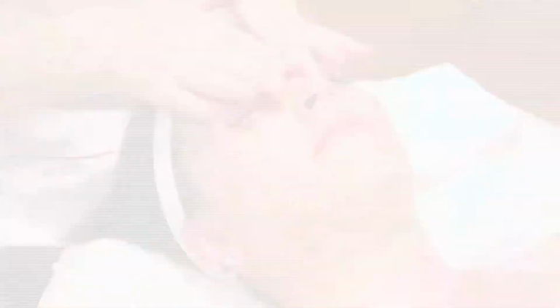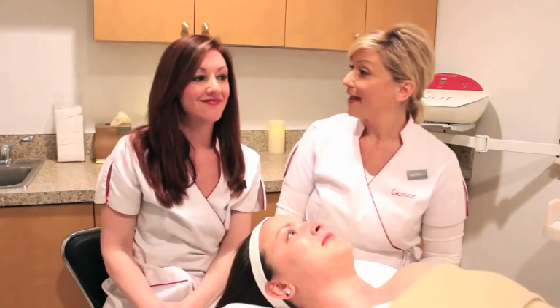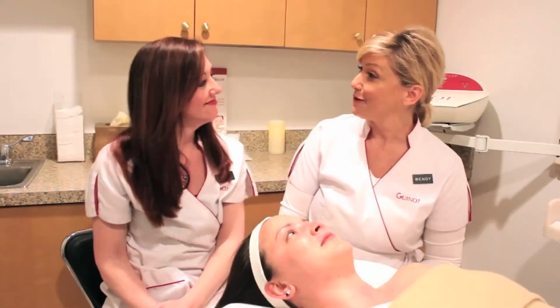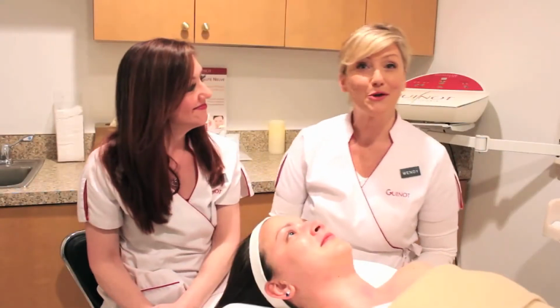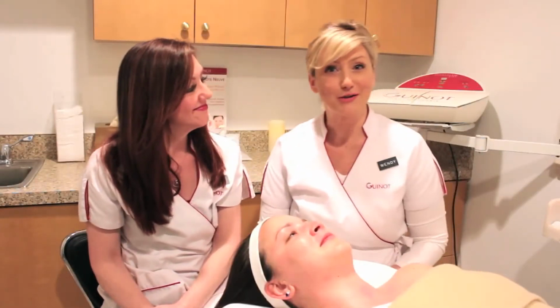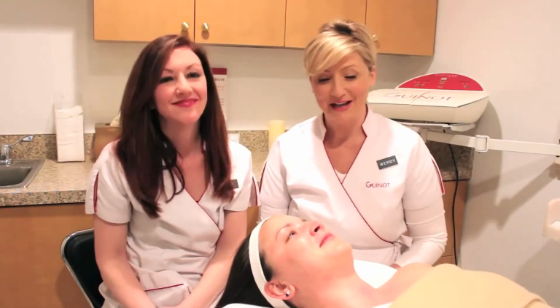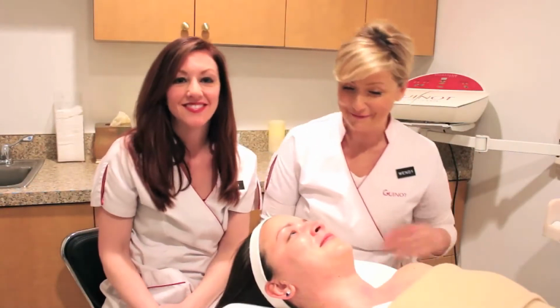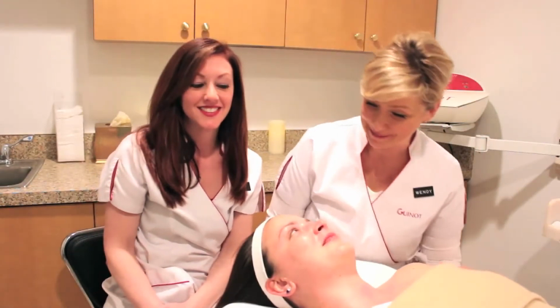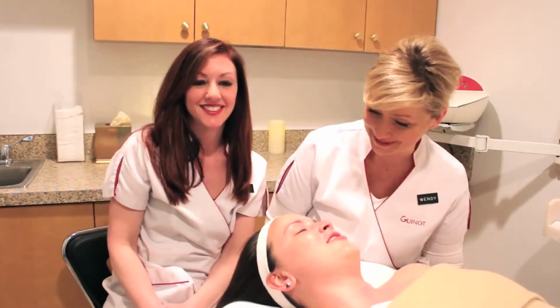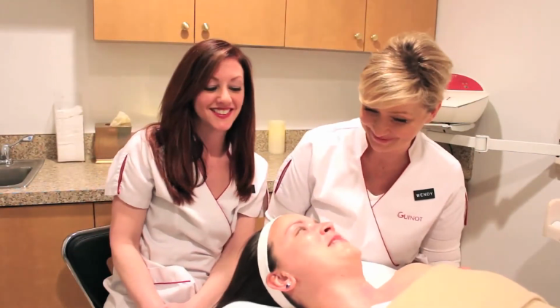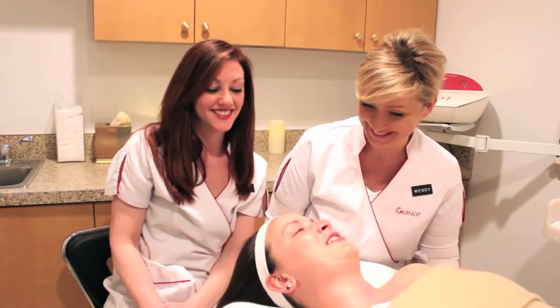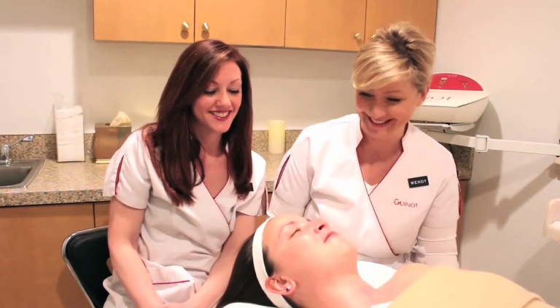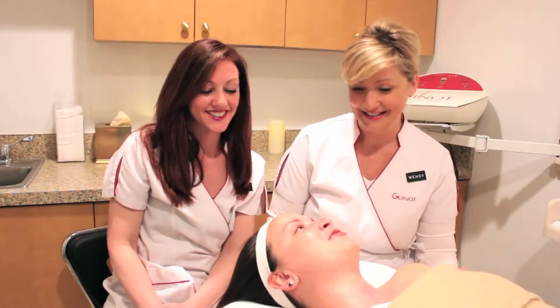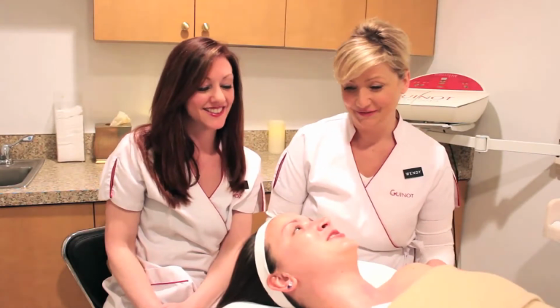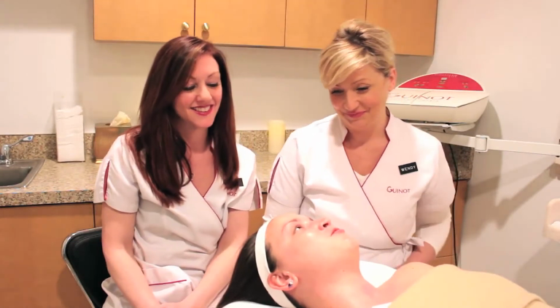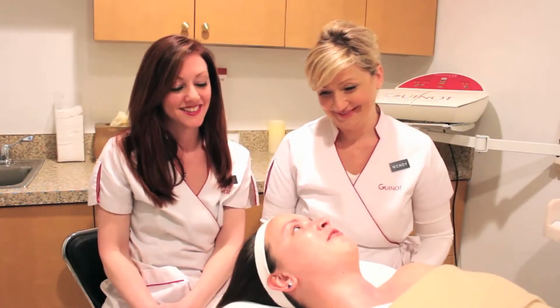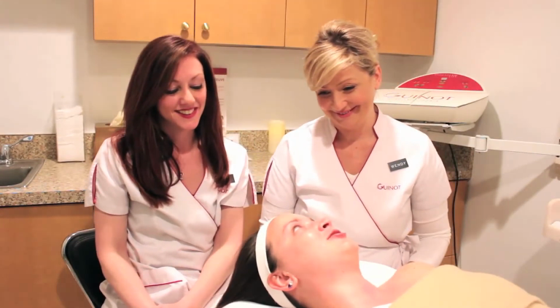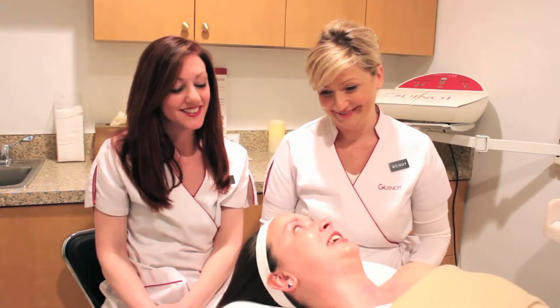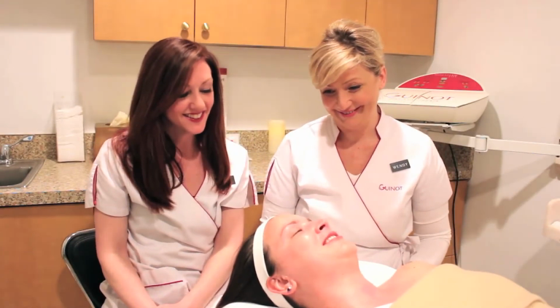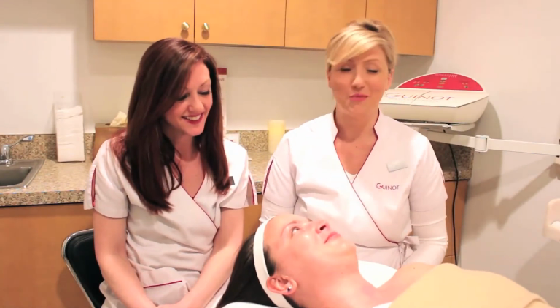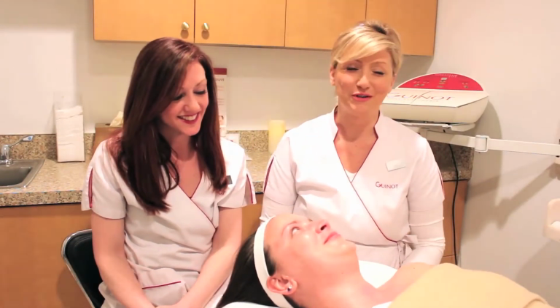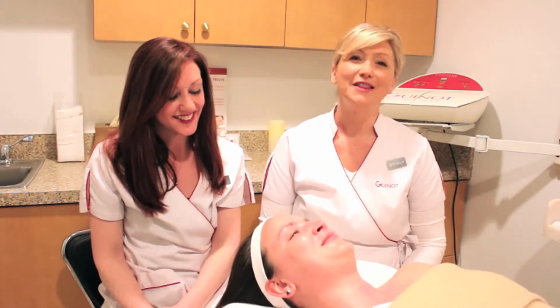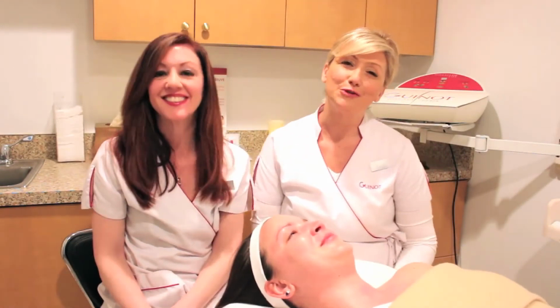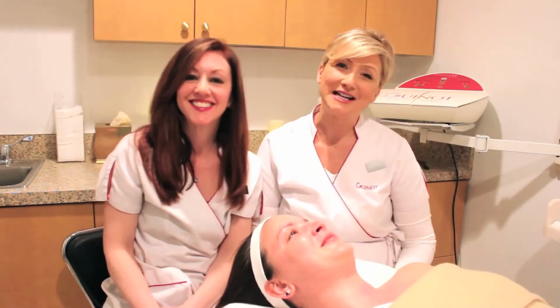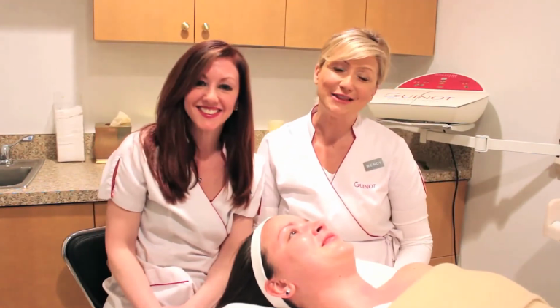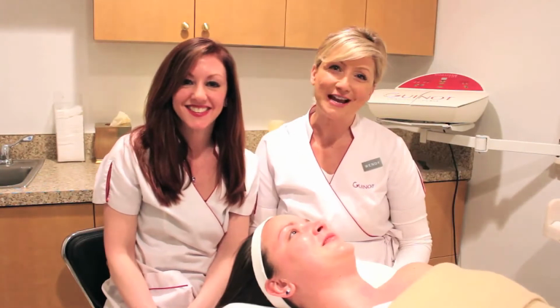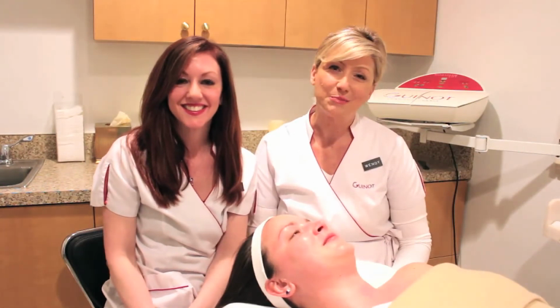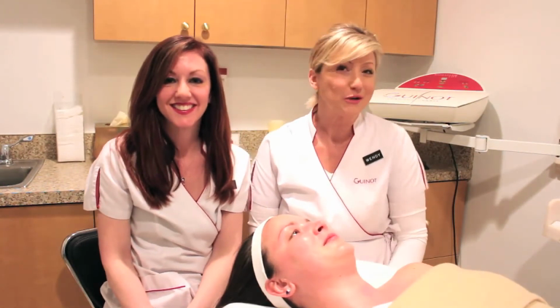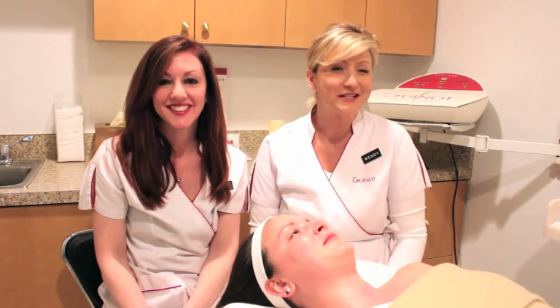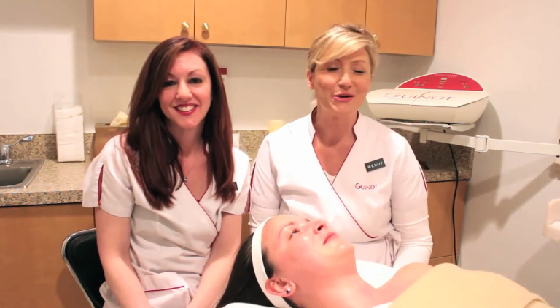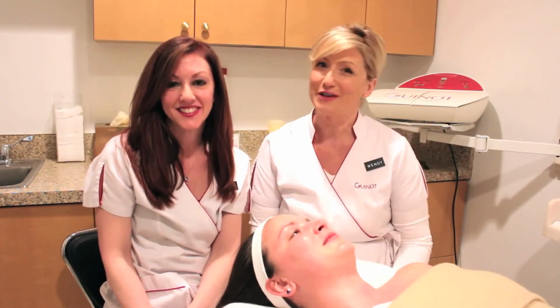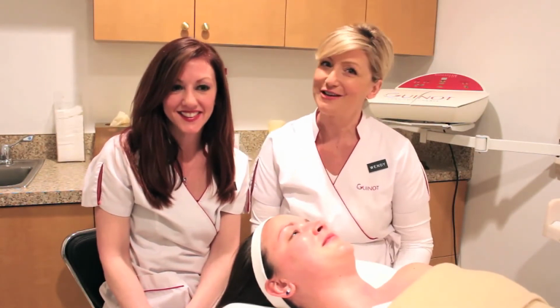So there you have it, the Botanove Facial. How'd that feel, MJ? Amazing — my skin just feels so cool, refreshed and clean. That's wonderful. Thank you for joining us today at the Frank Anthony Spa. We look forward to seeing you at your next facial.